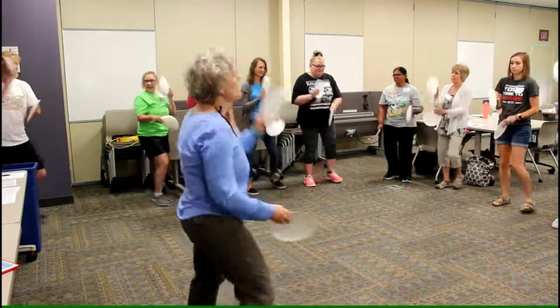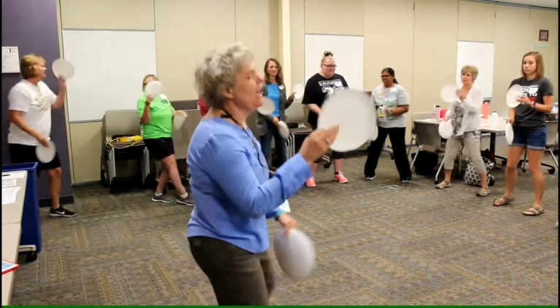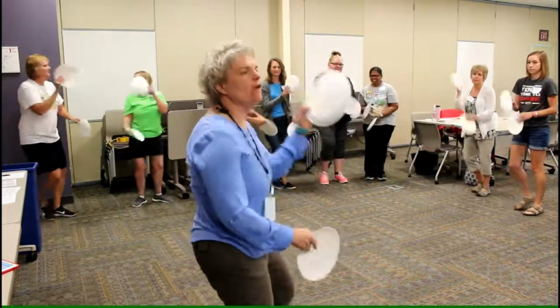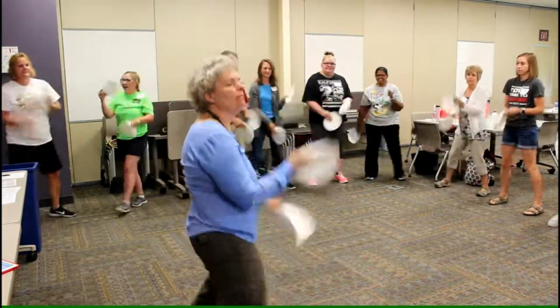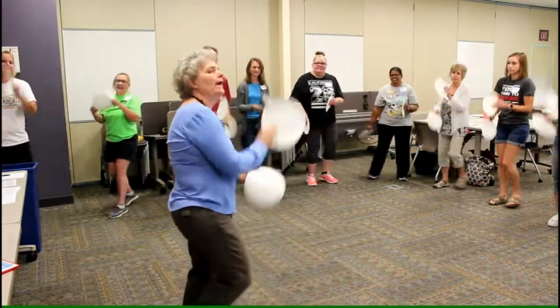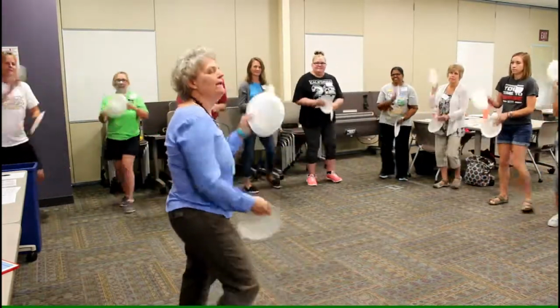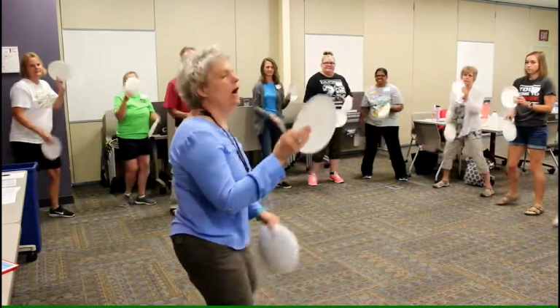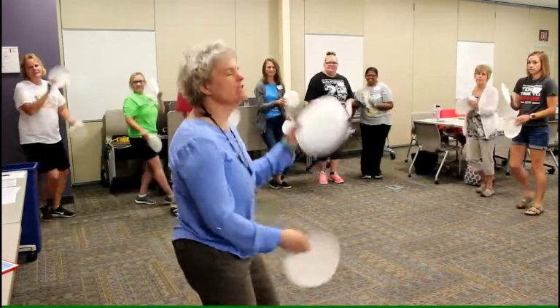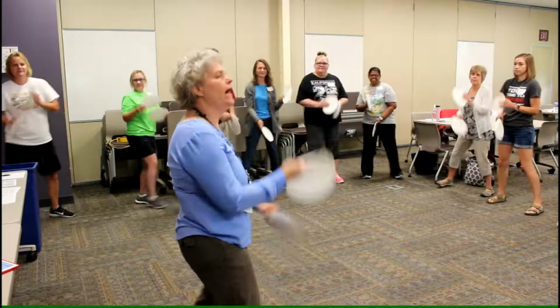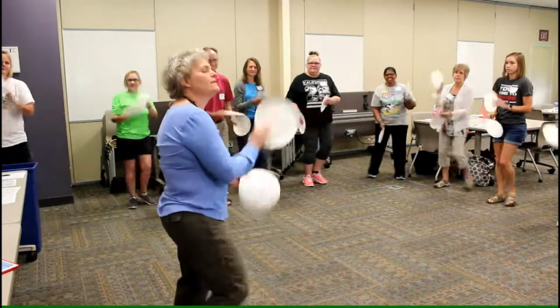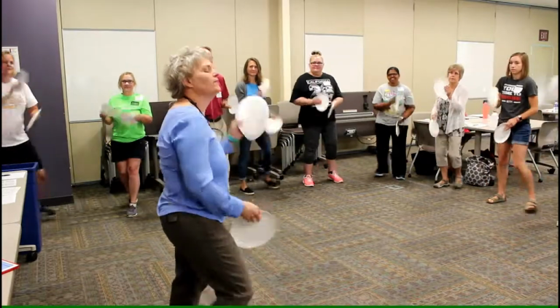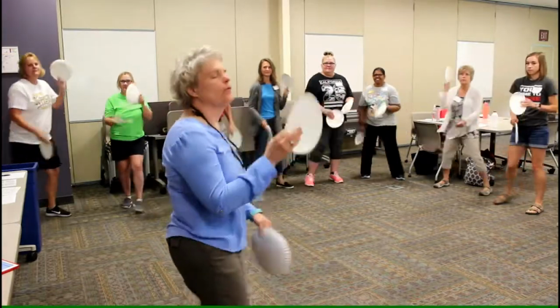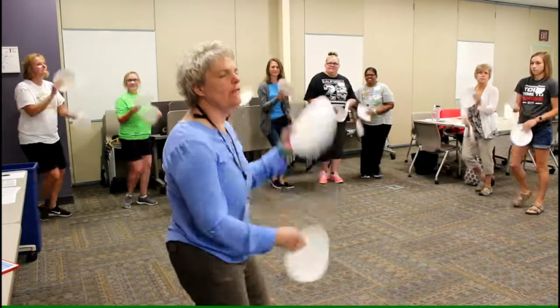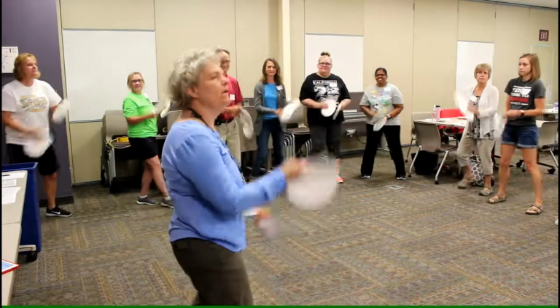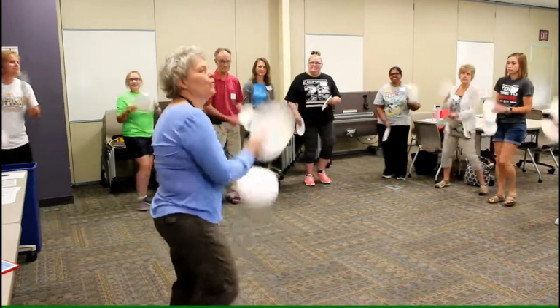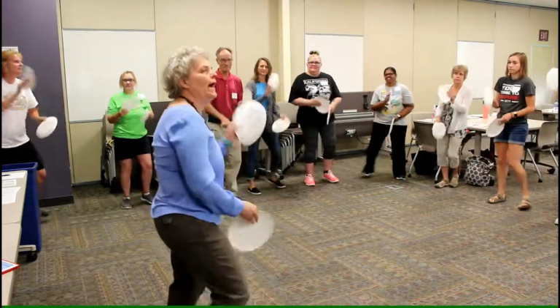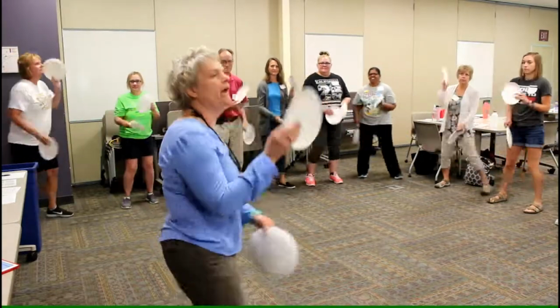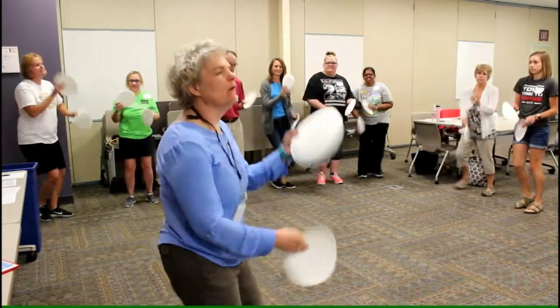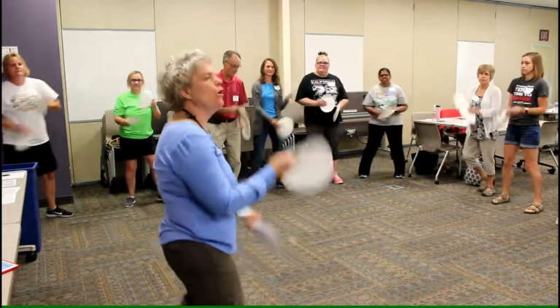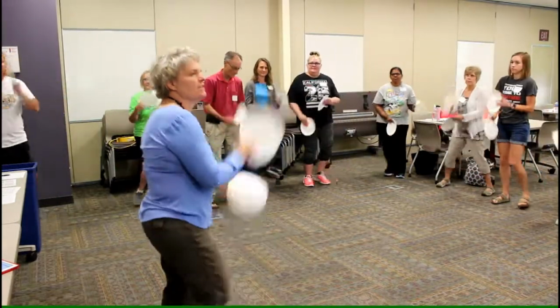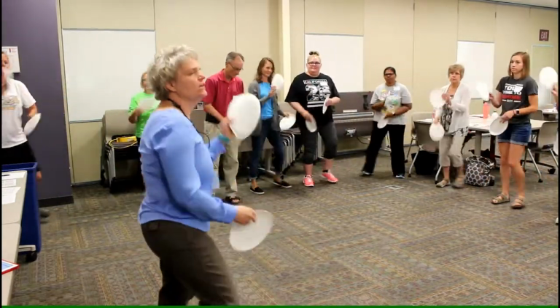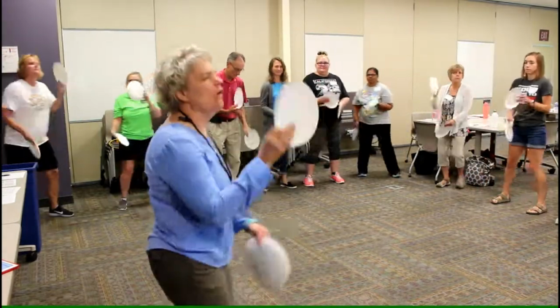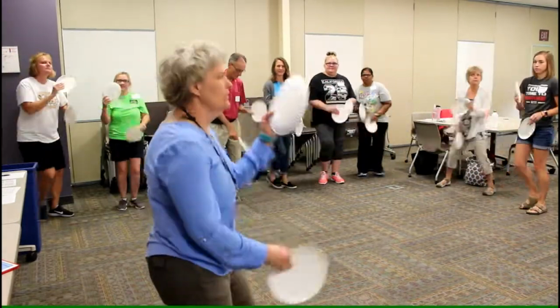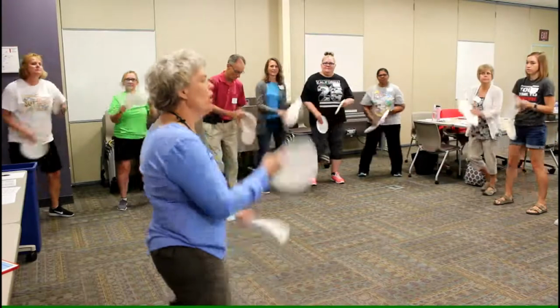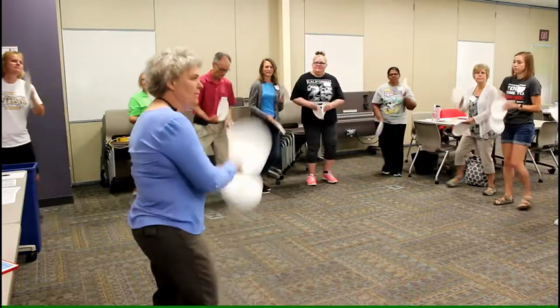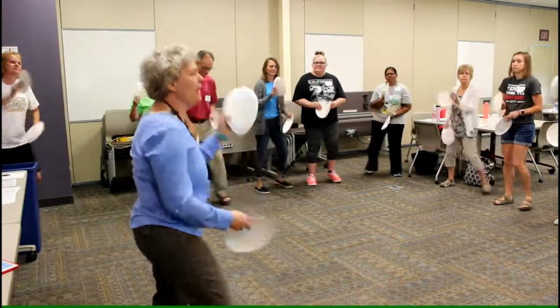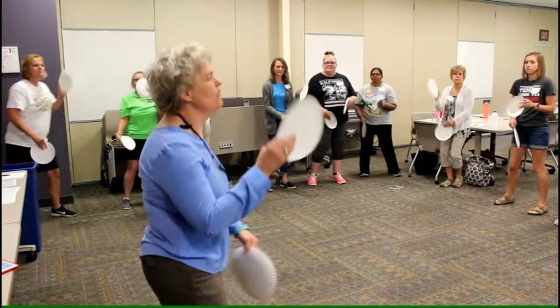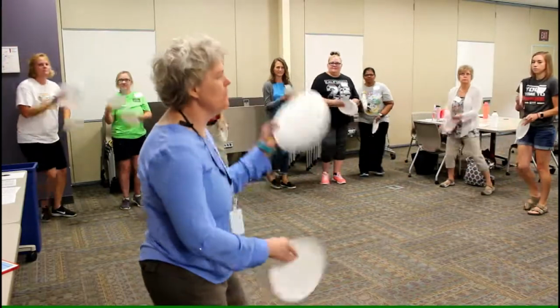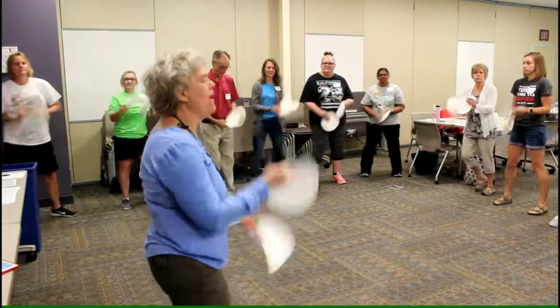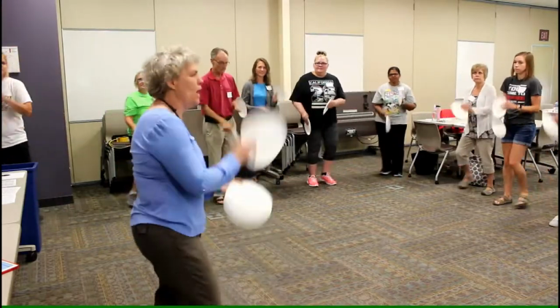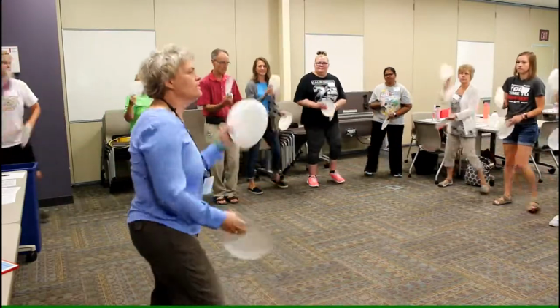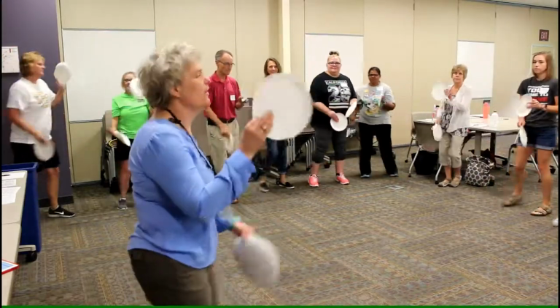Now we know that the brain also likes rhythm, rhyme, and ropes, so you're all able to follow the rhythm, rhyme, and ropes, right?